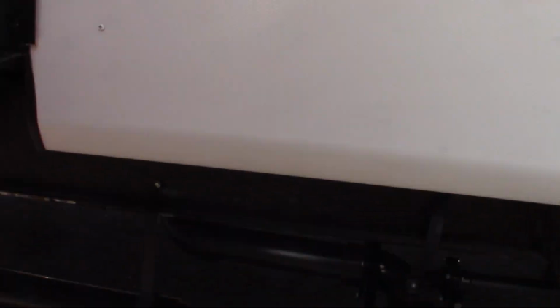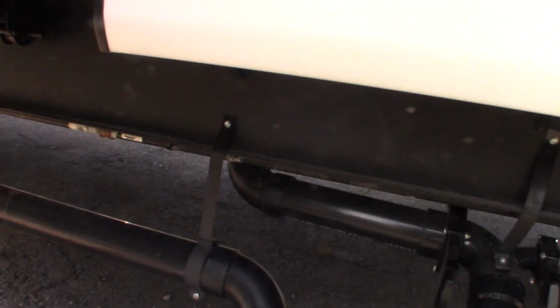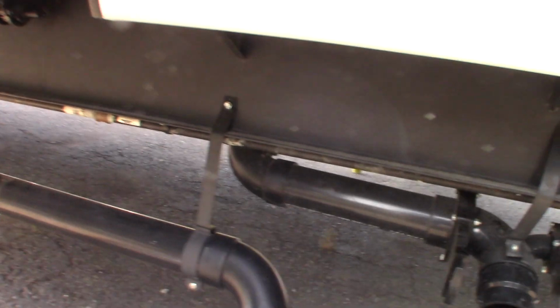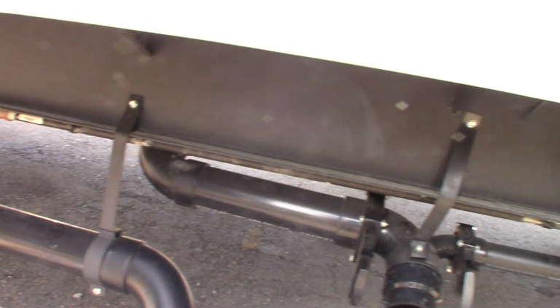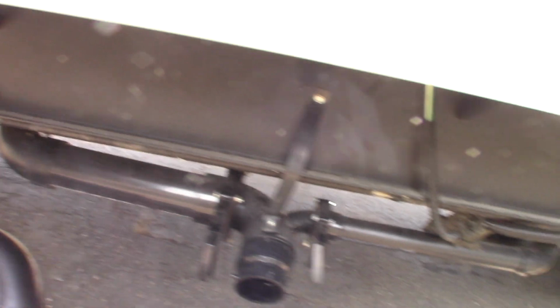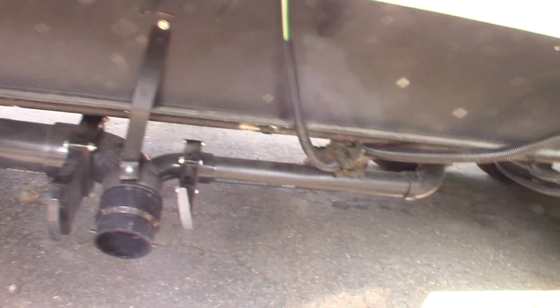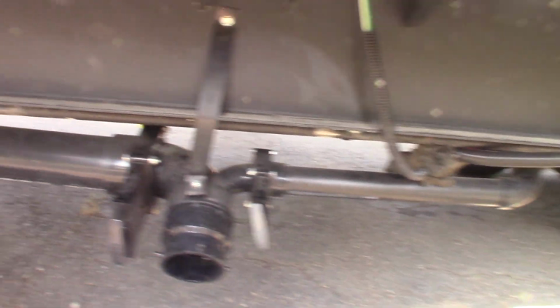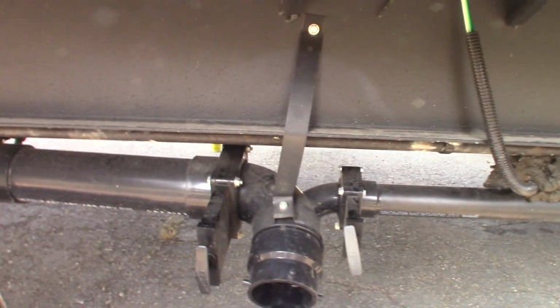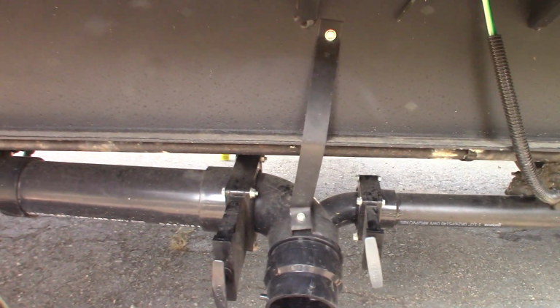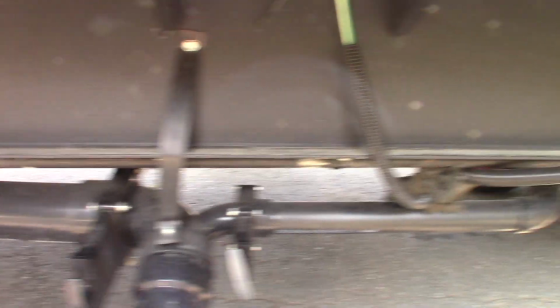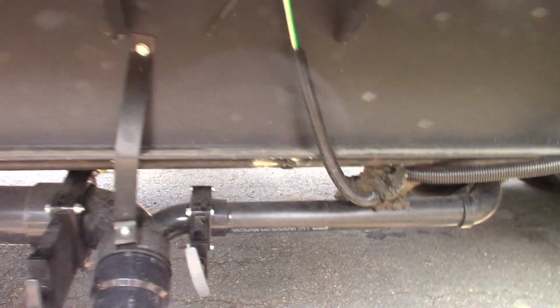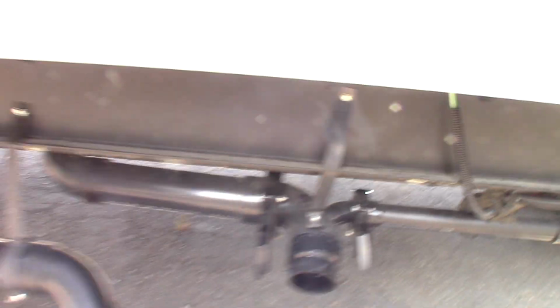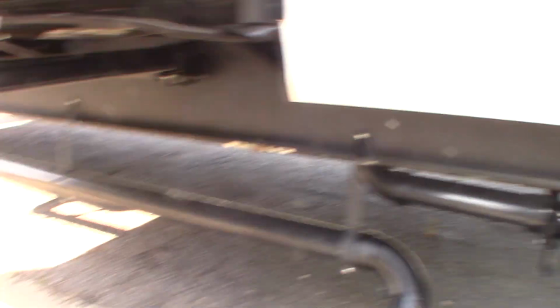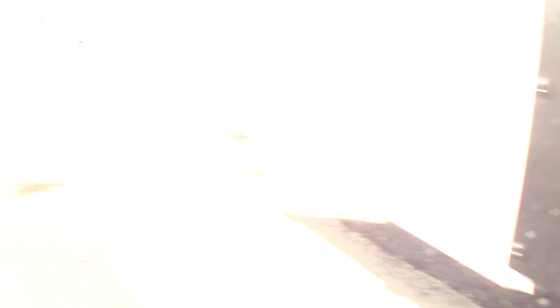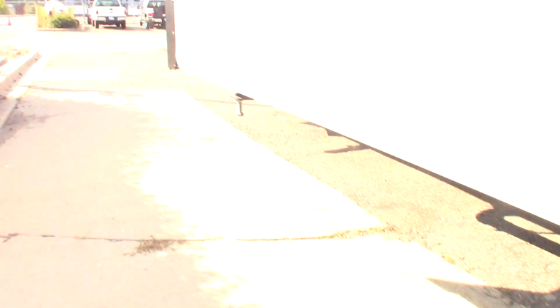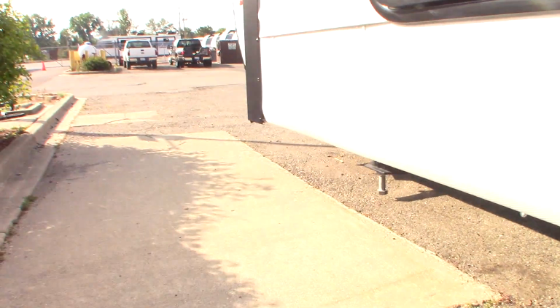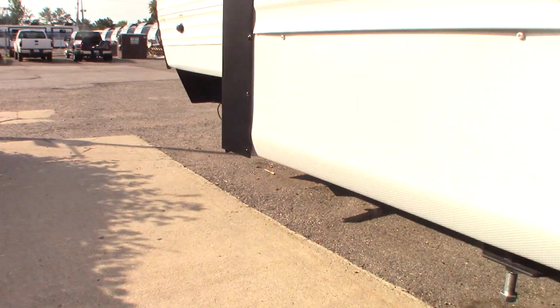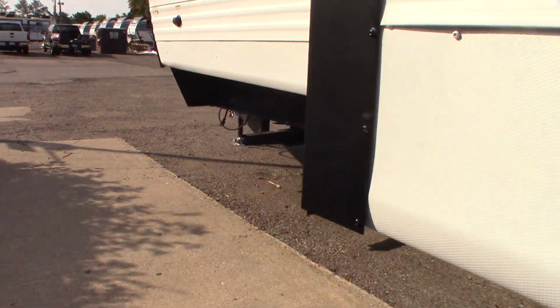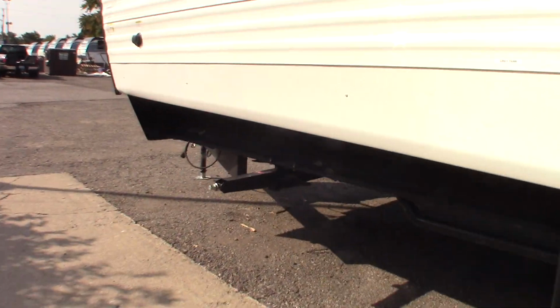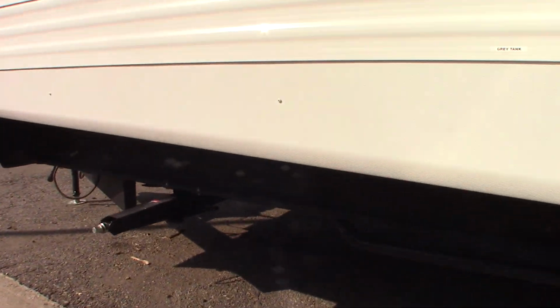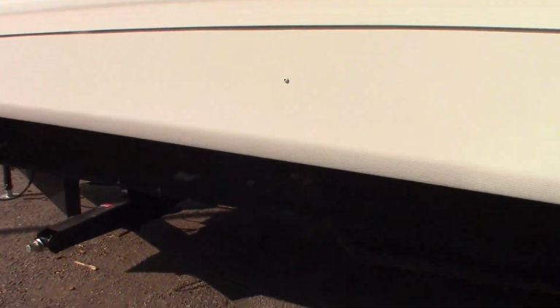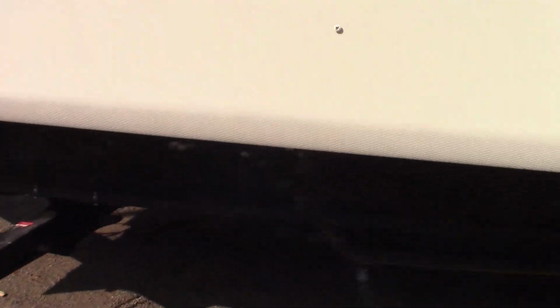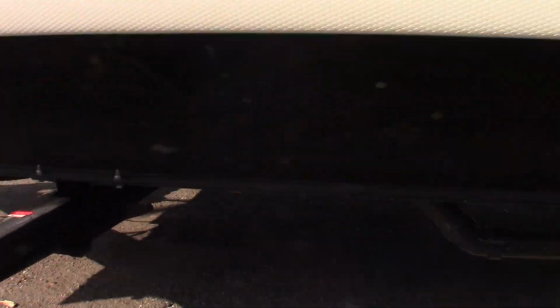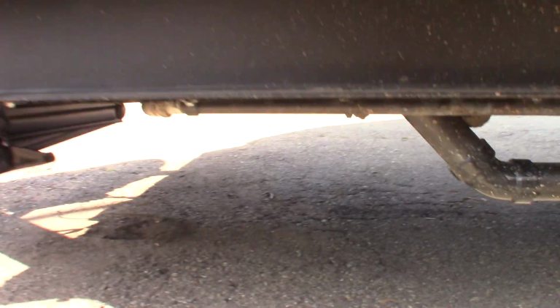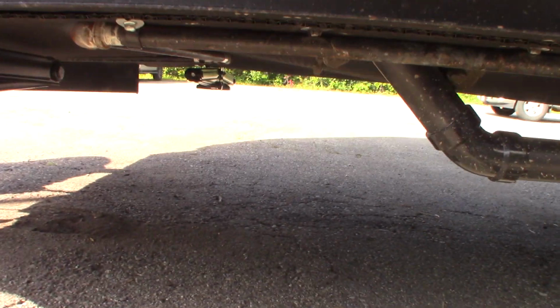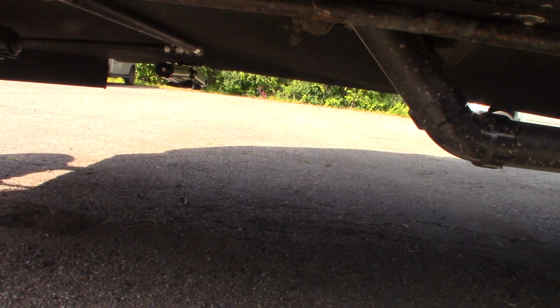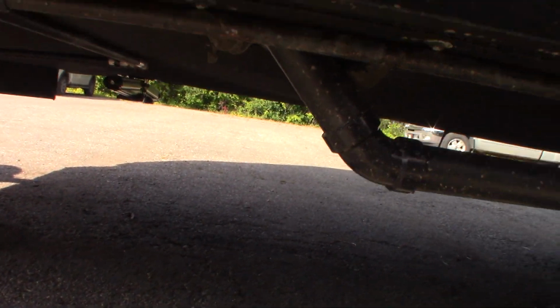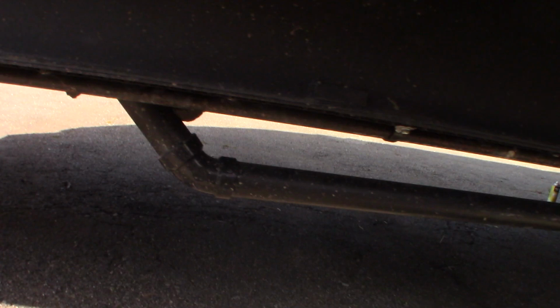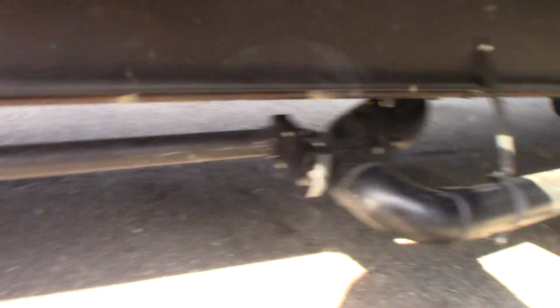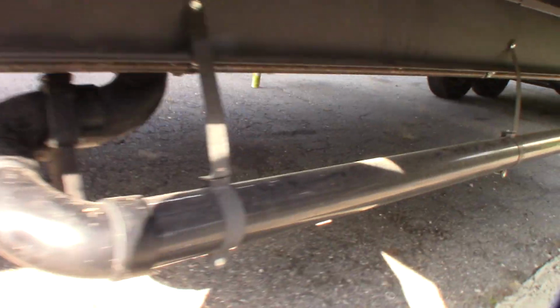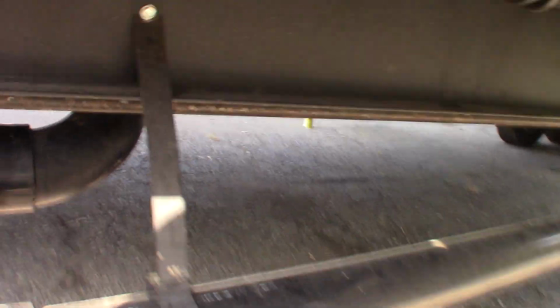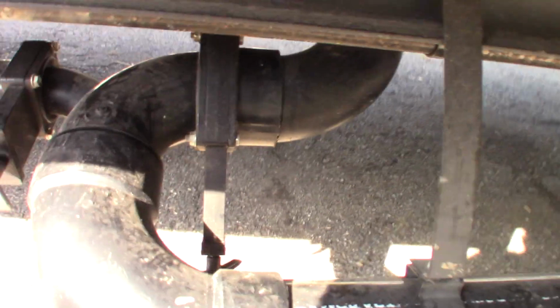These are your valves here — black valve there, gray there, and then there's another valve up here.